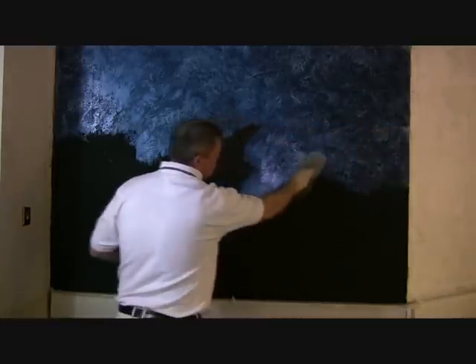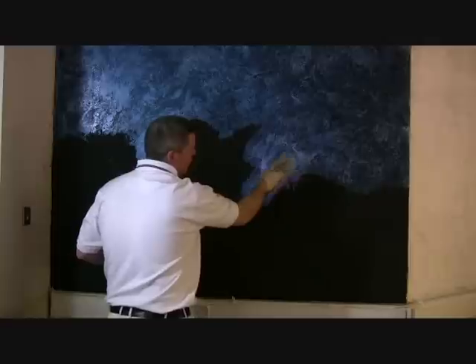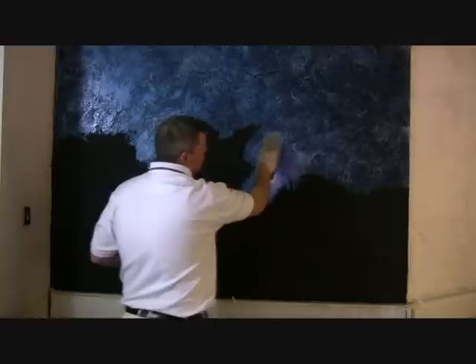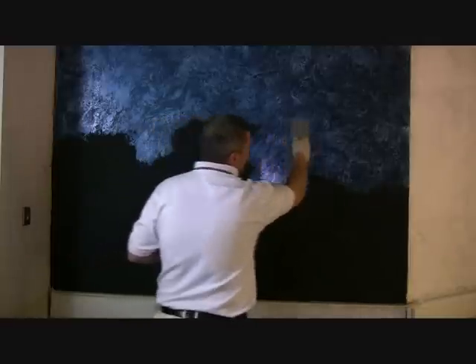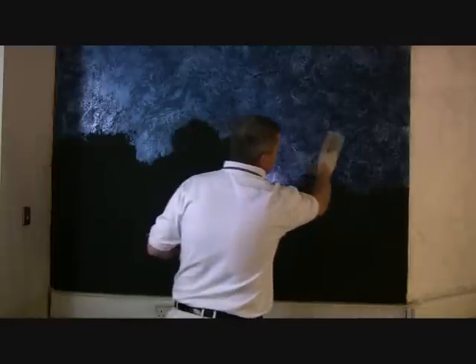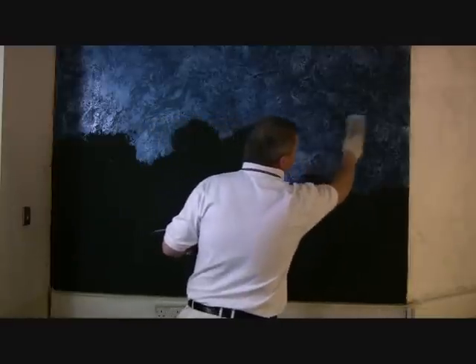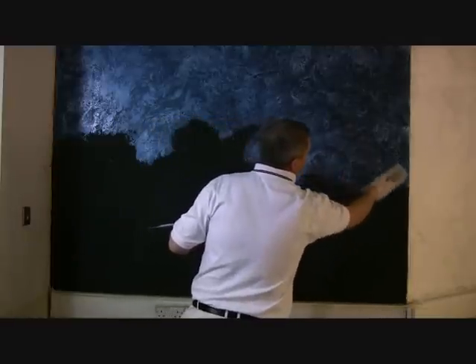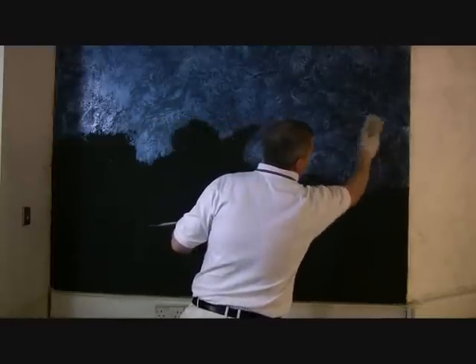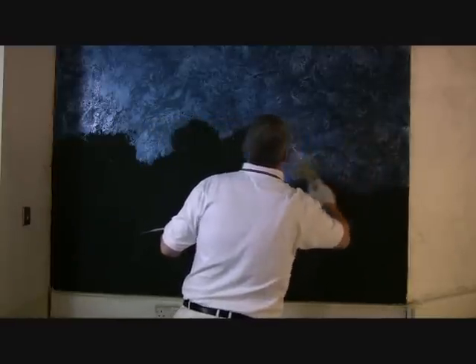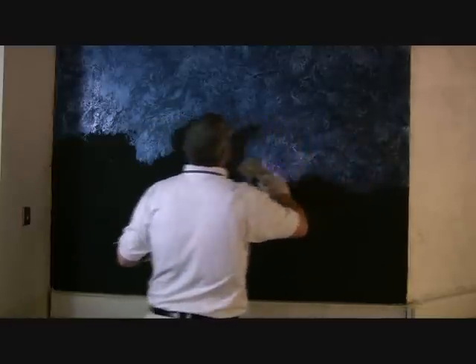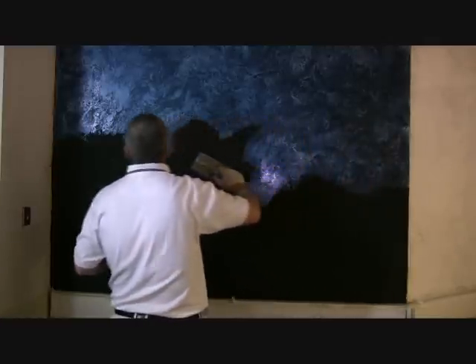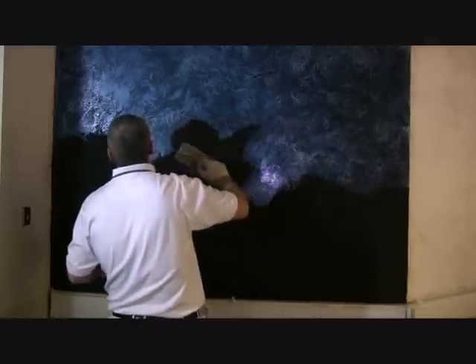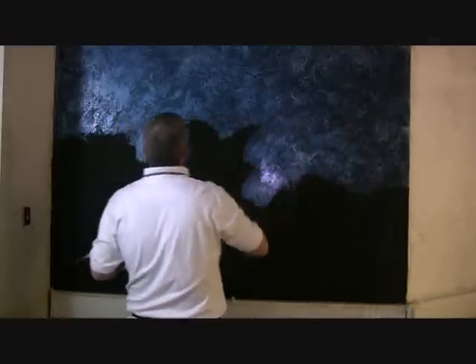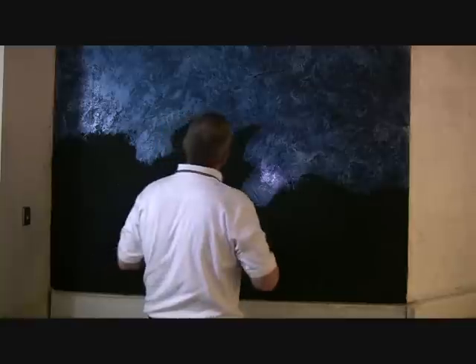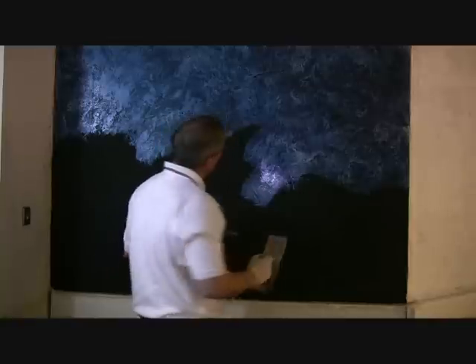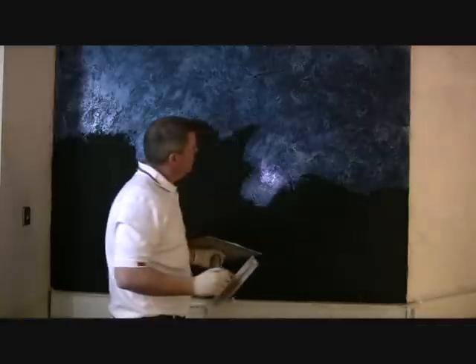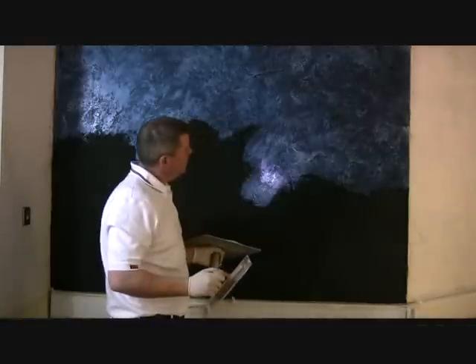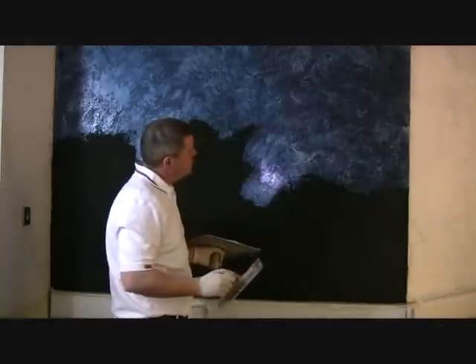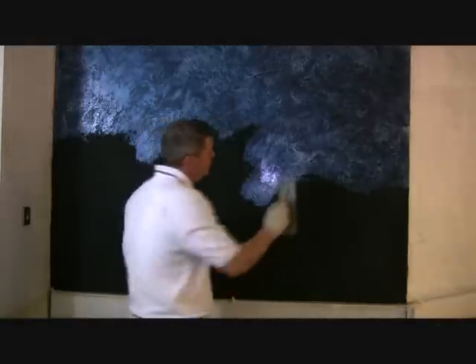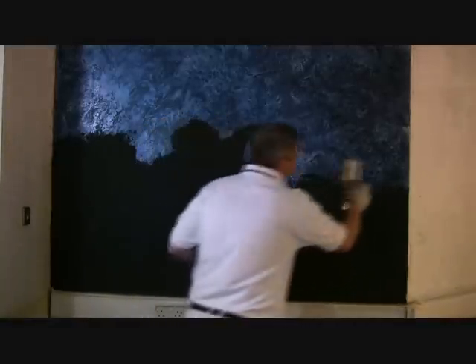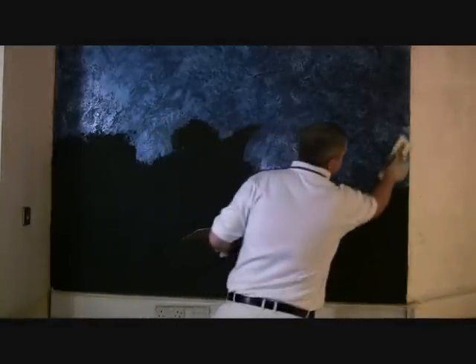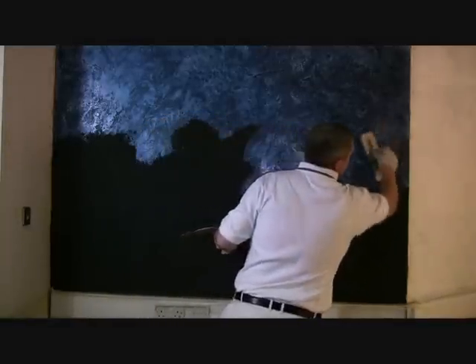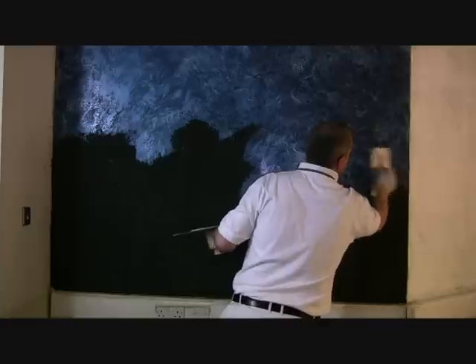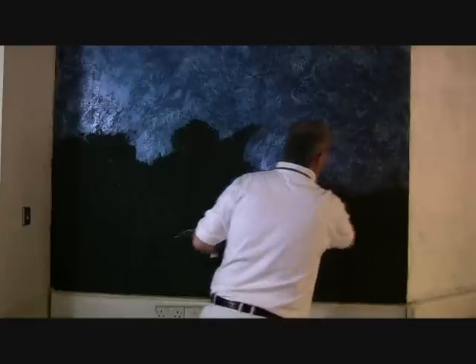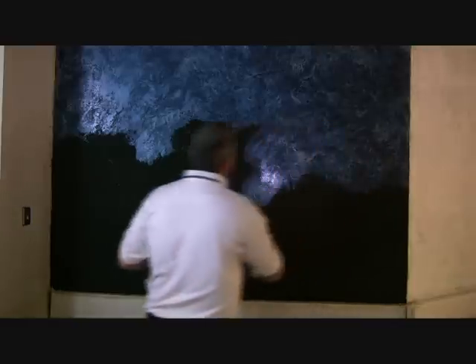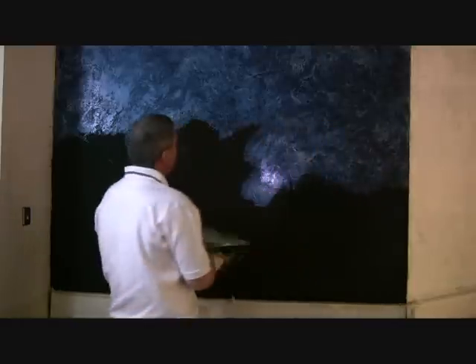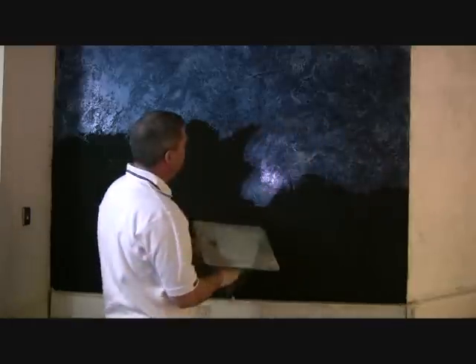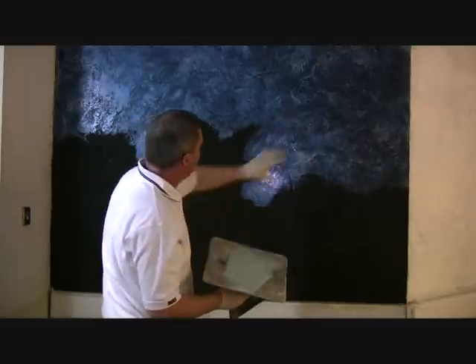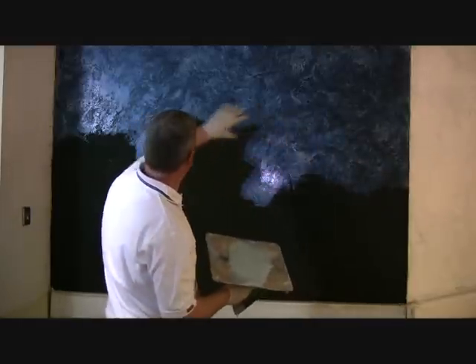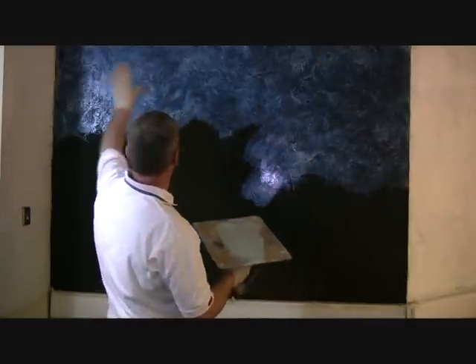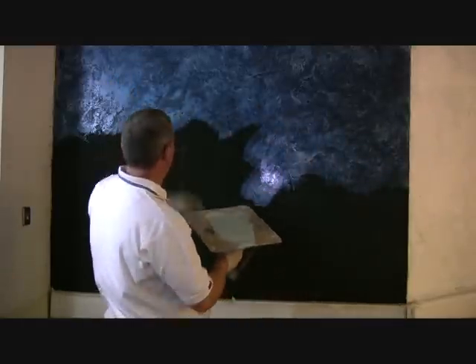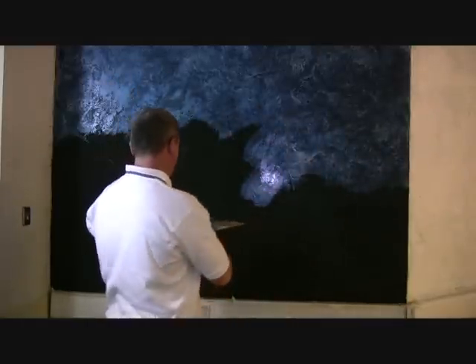You can see our arches, our random shapes, our different altered images here. It's nice to have good consistency with a skip trowel design. As you can see, it's uniform across the wall.